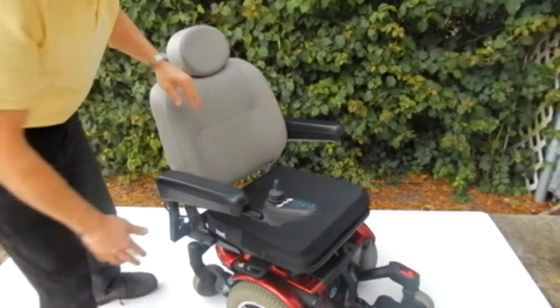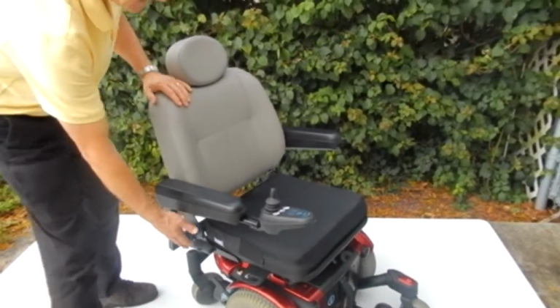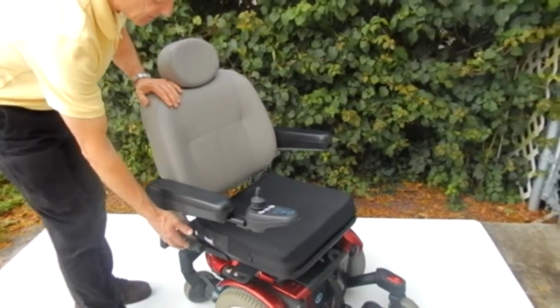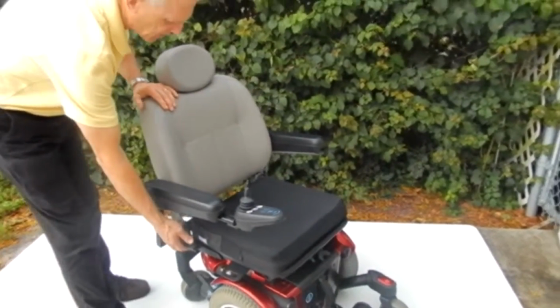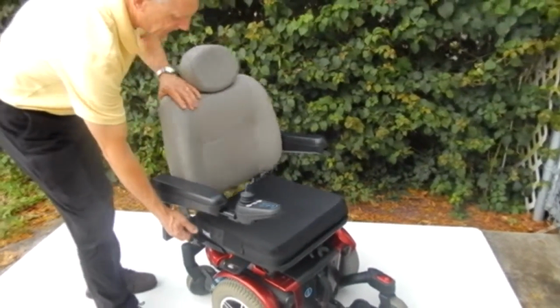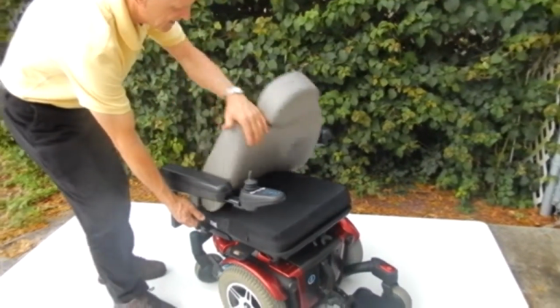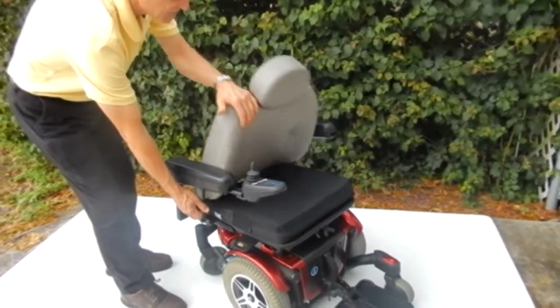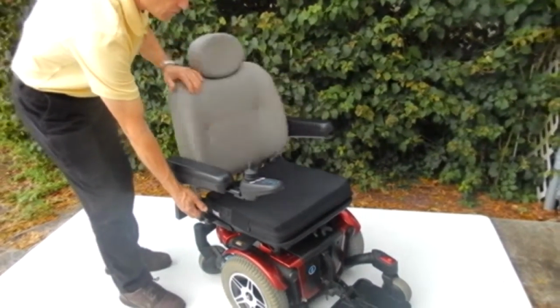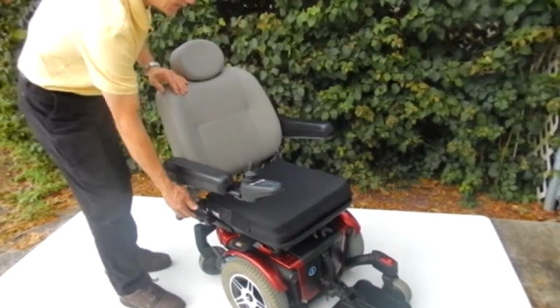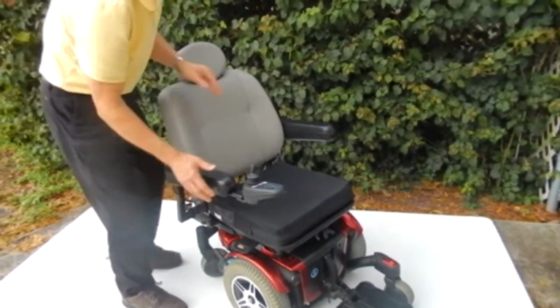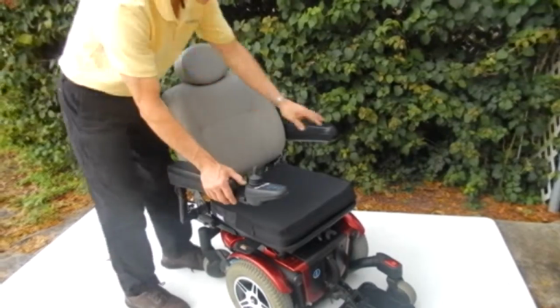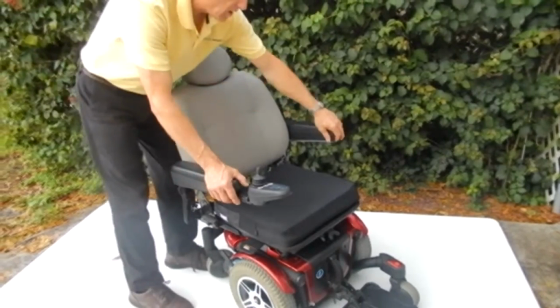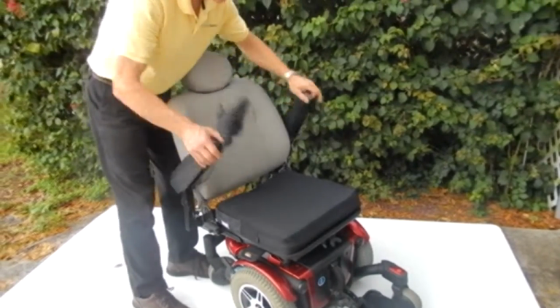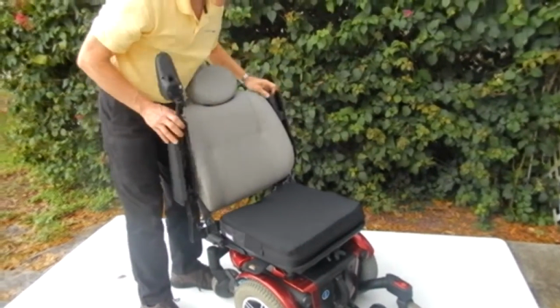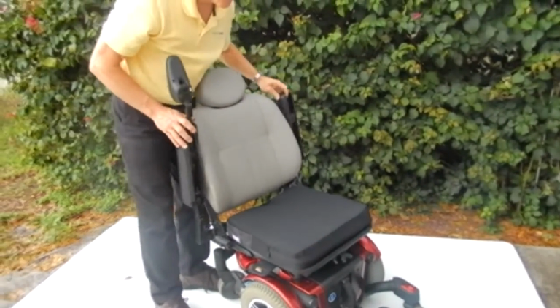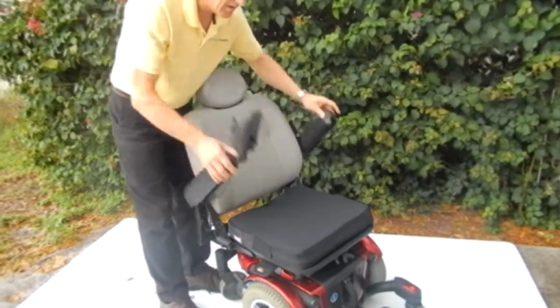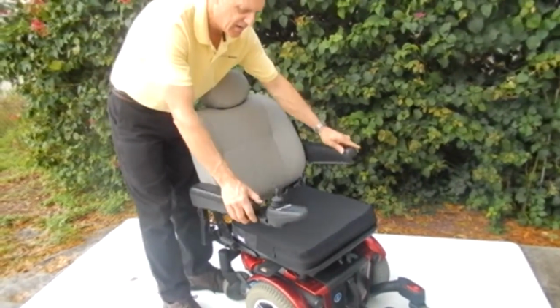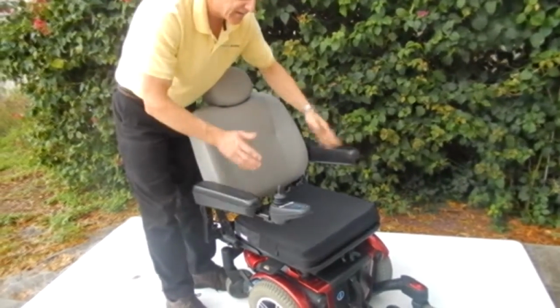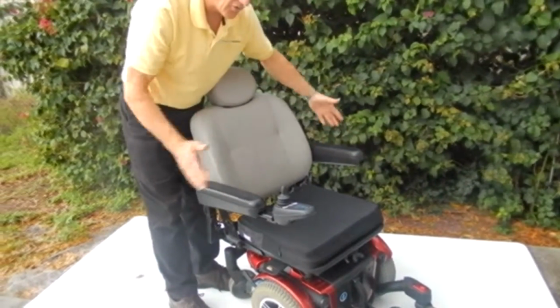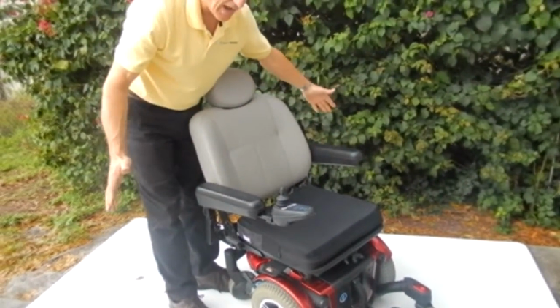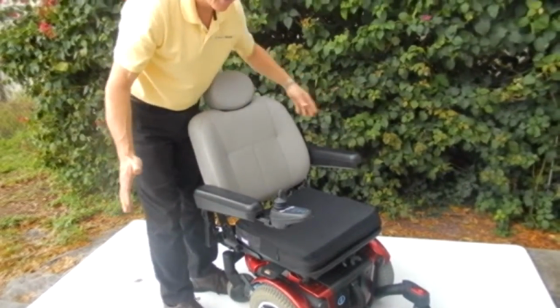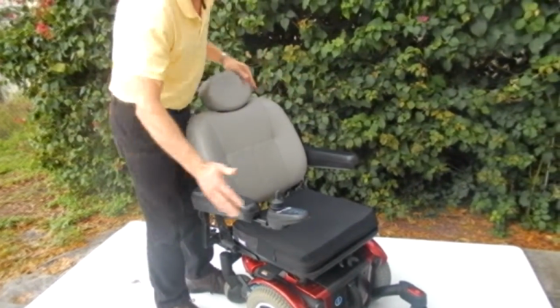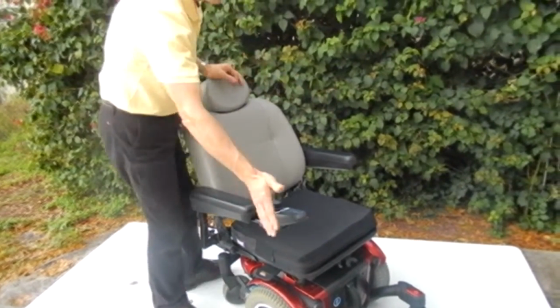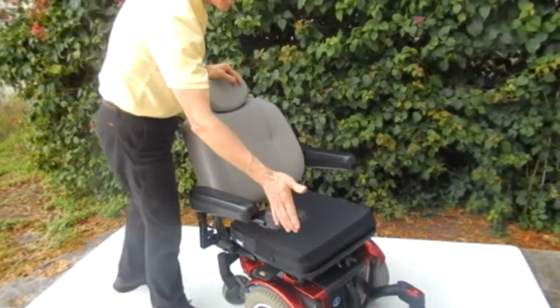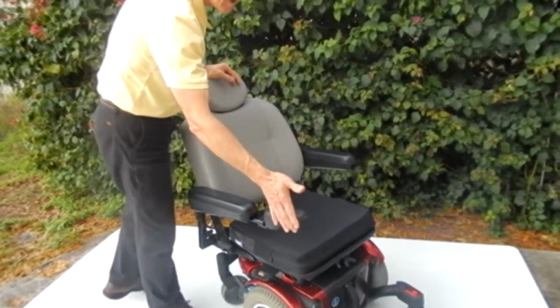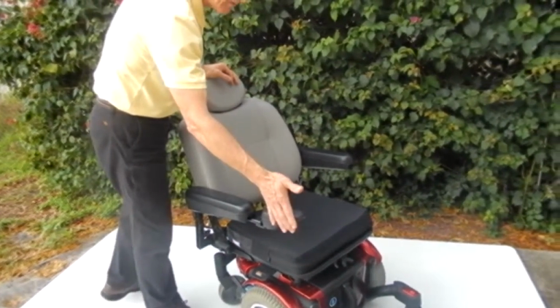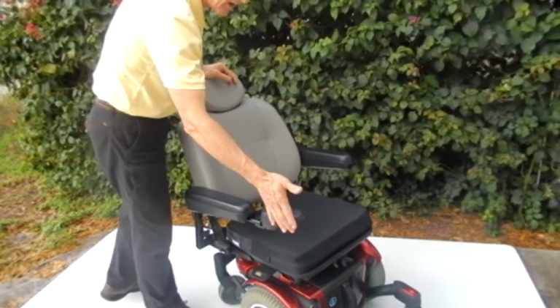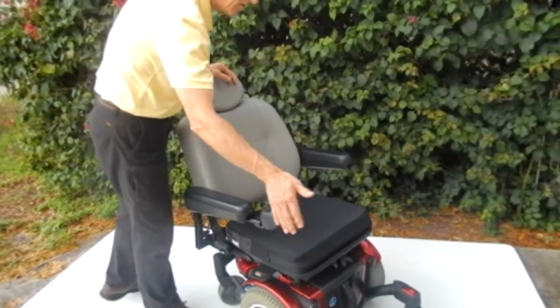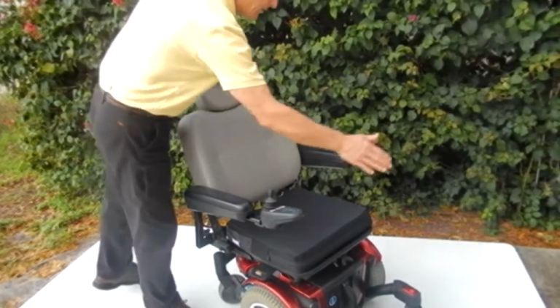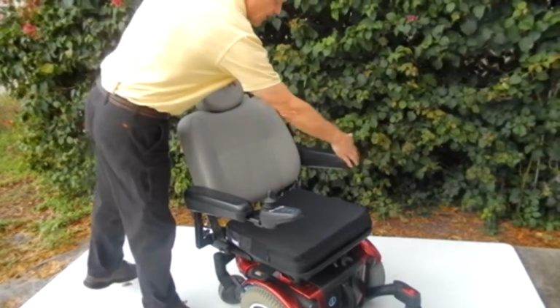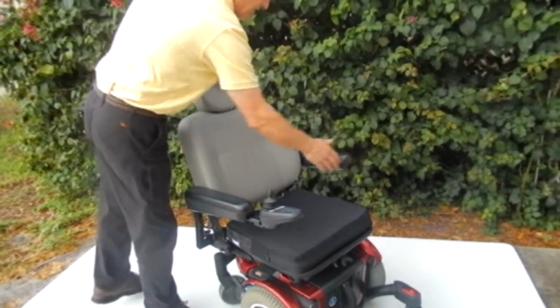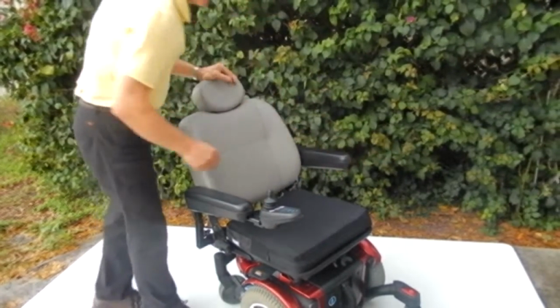The seat is adjustable in any position you want. The arms can go up and down and they also go out. The joystick can be put on the right or it can be transferred to the left.